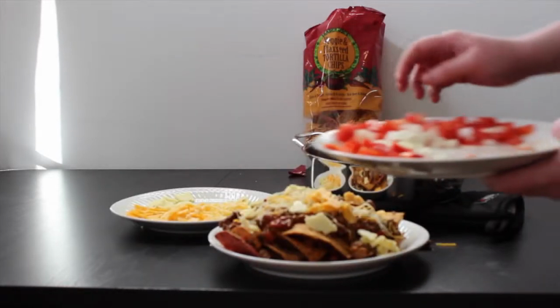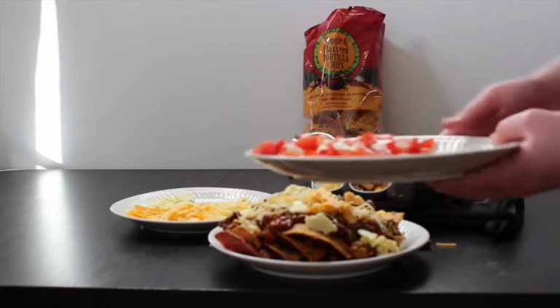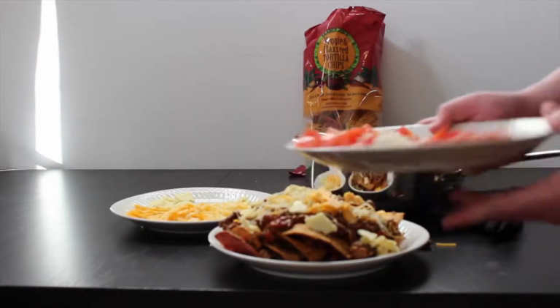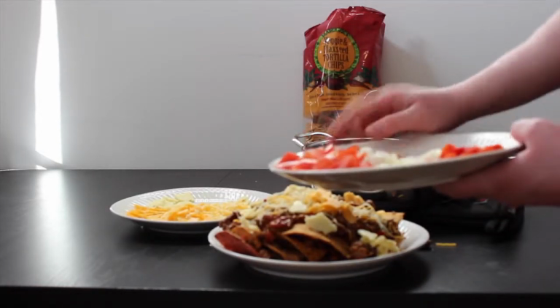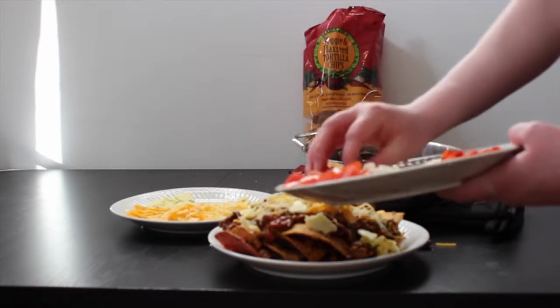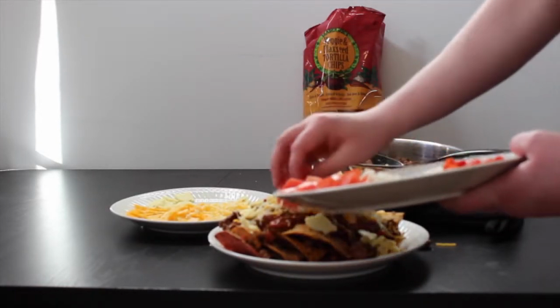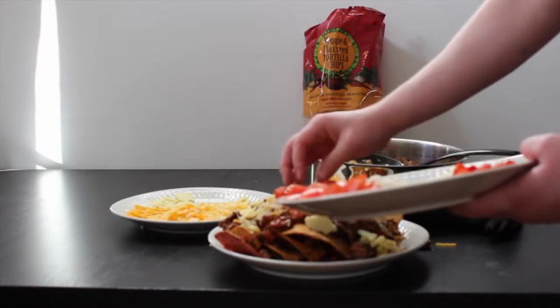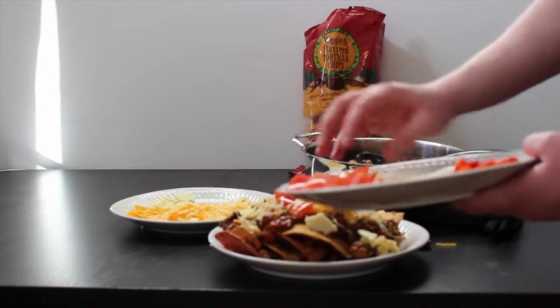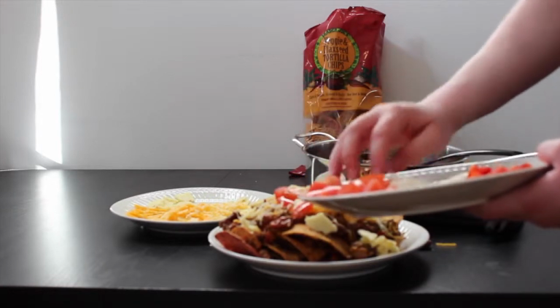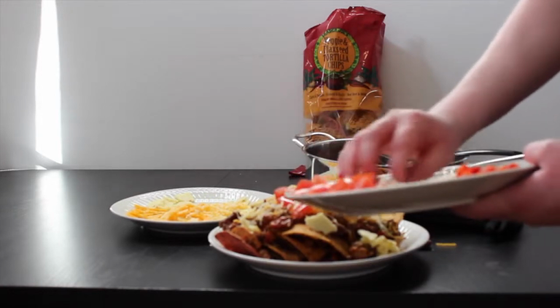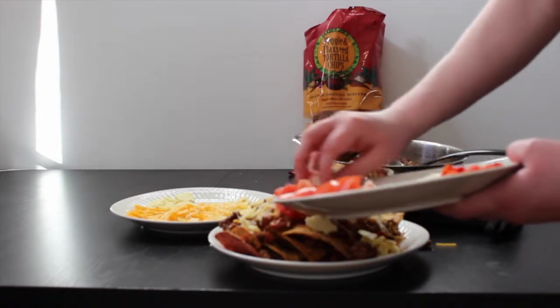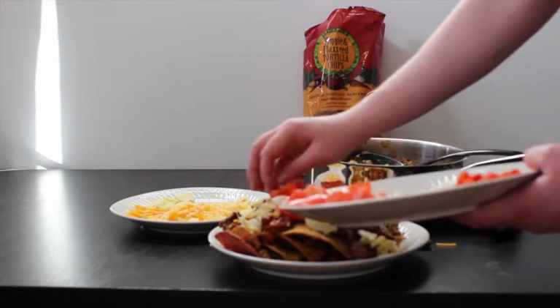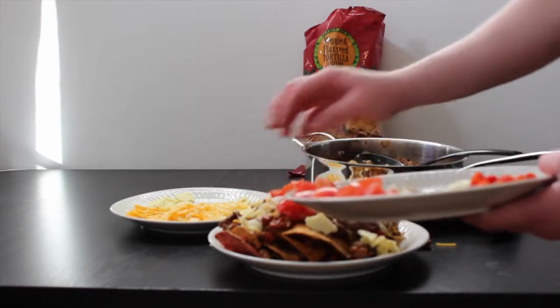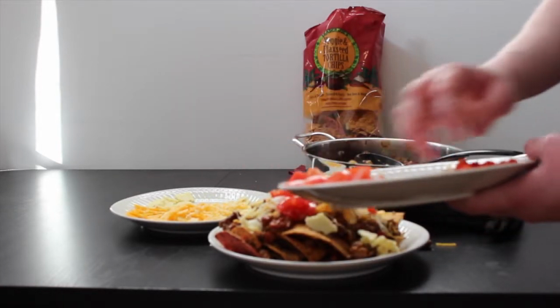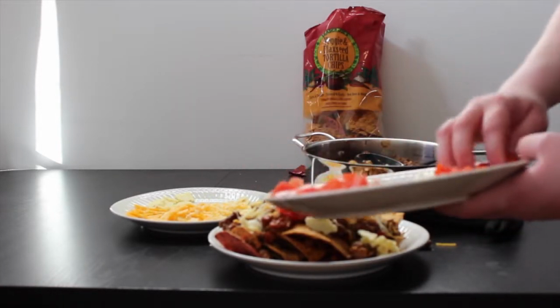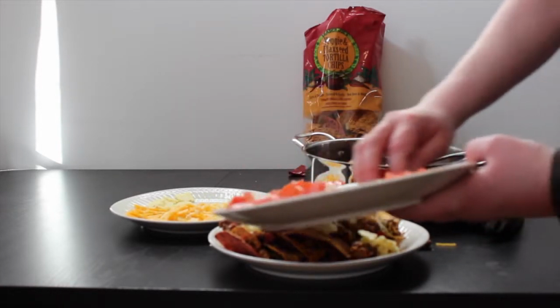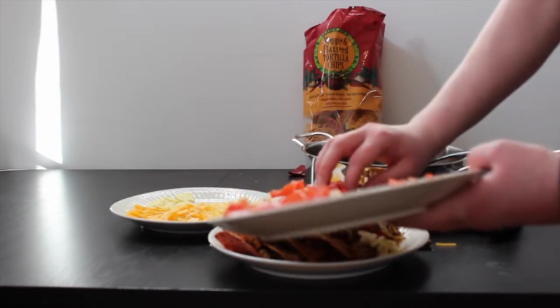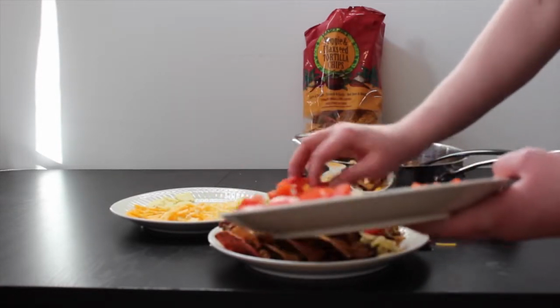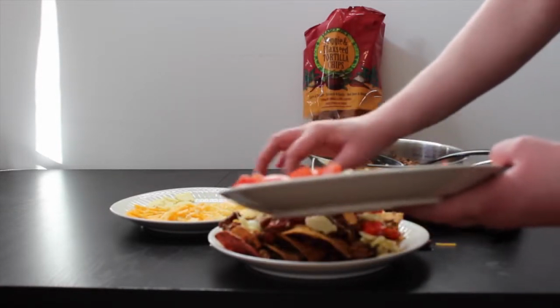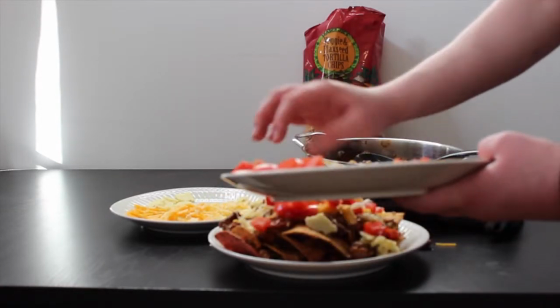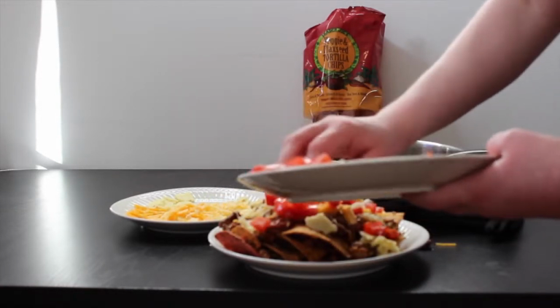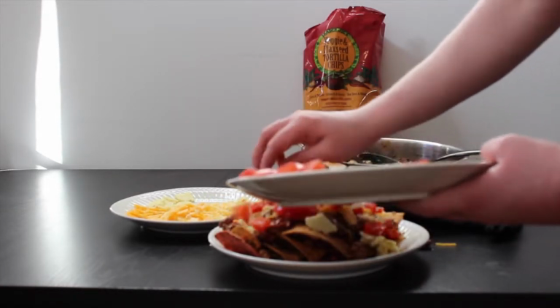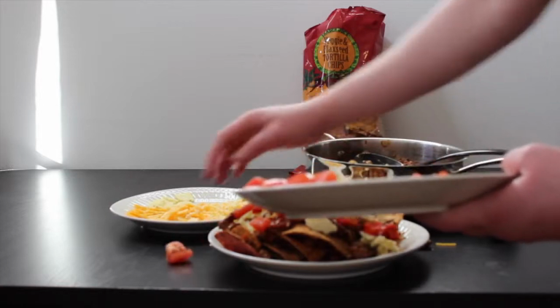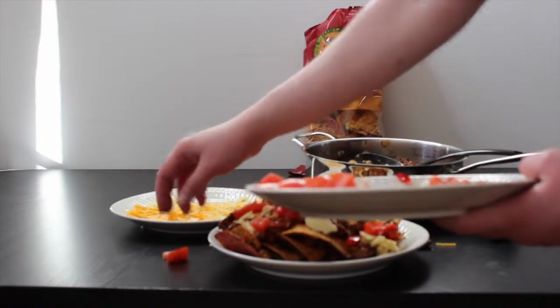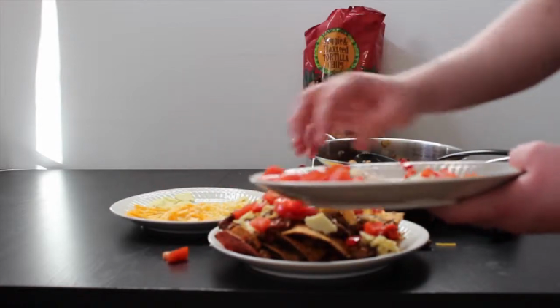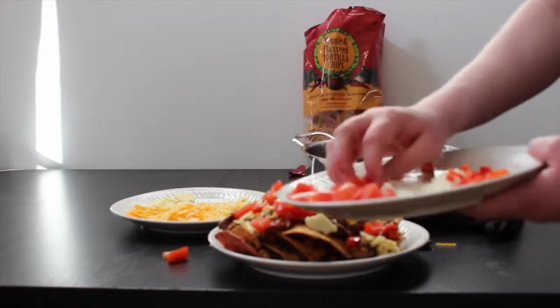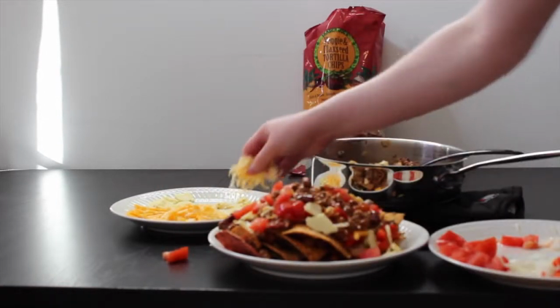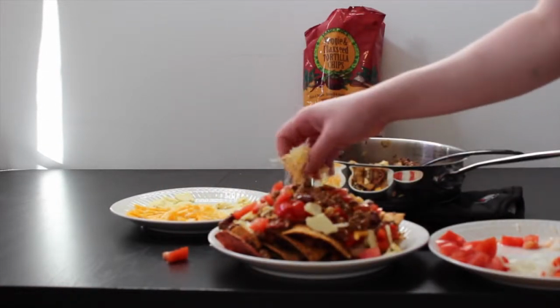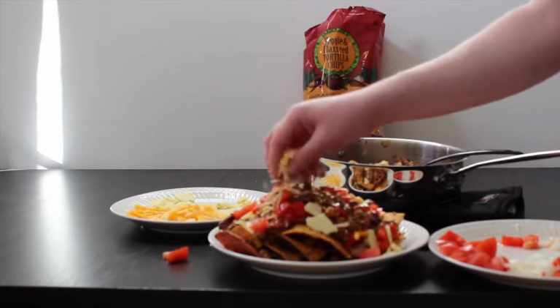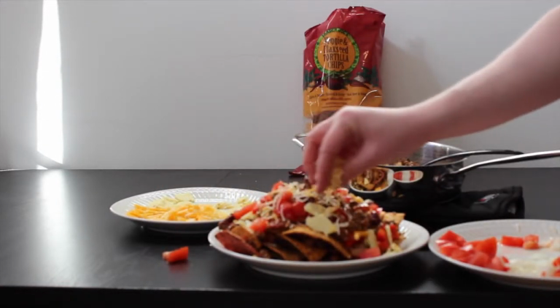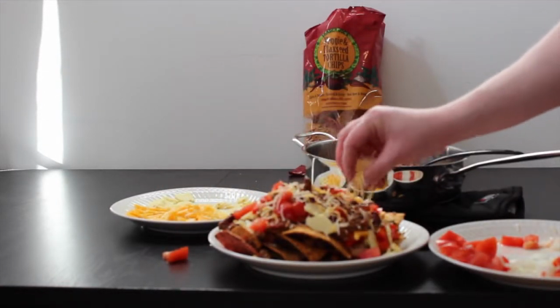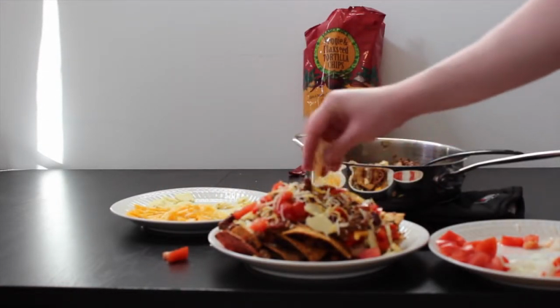While the cheese is still hot, add a few more chips and then some raw onions, peppers, tomatoes, whatever you see fit. Sprinkle a little bit more cheese and microwave for 15 more seconds.